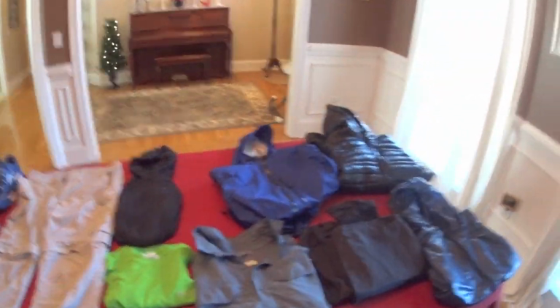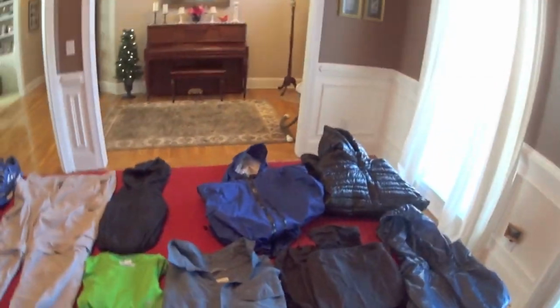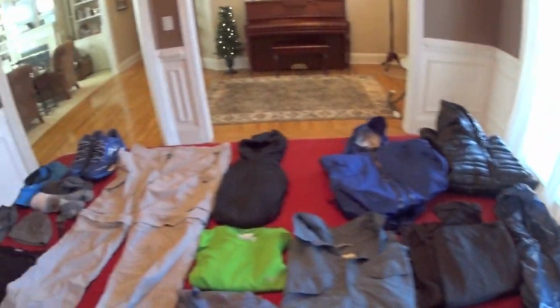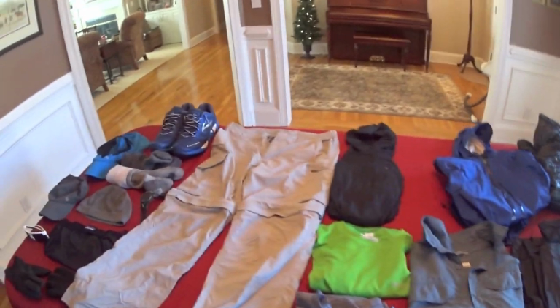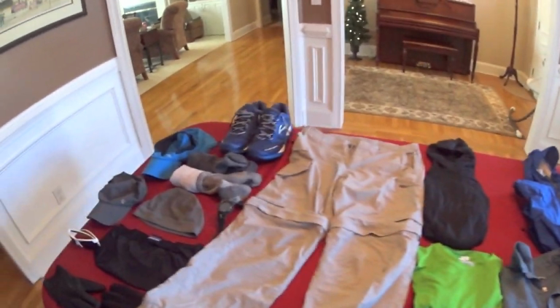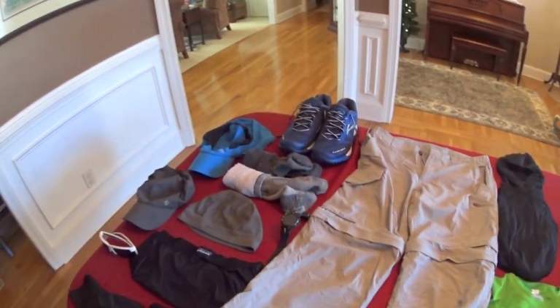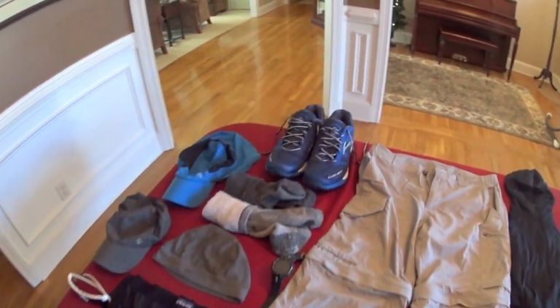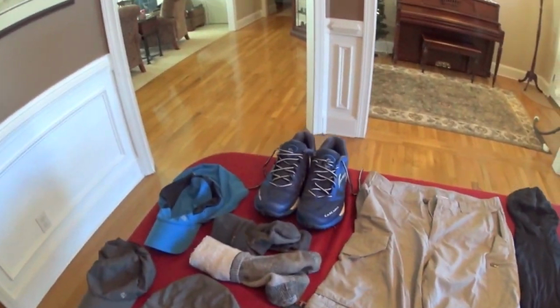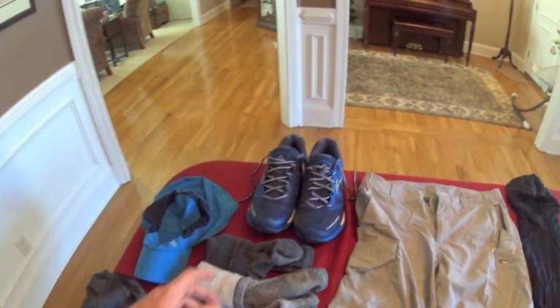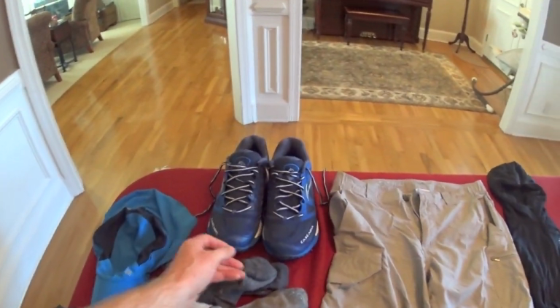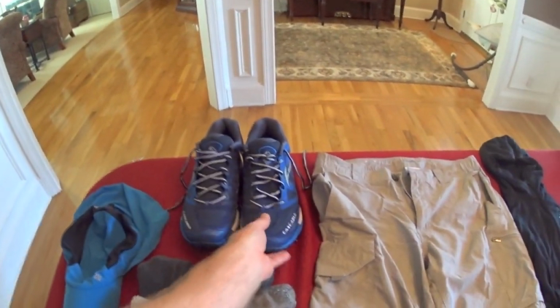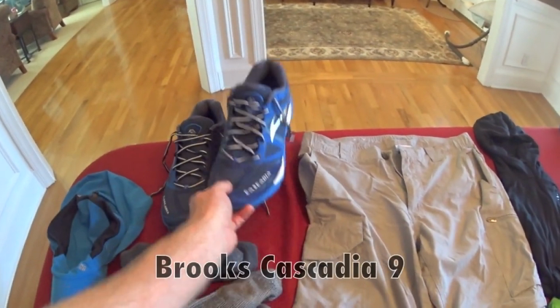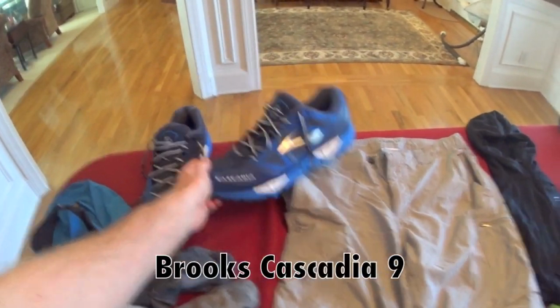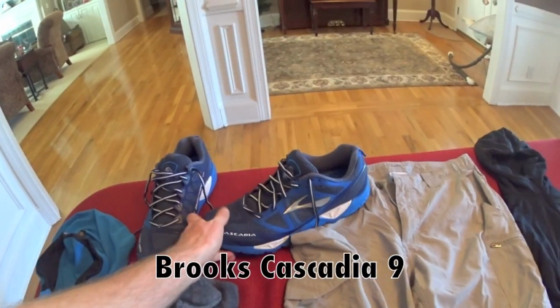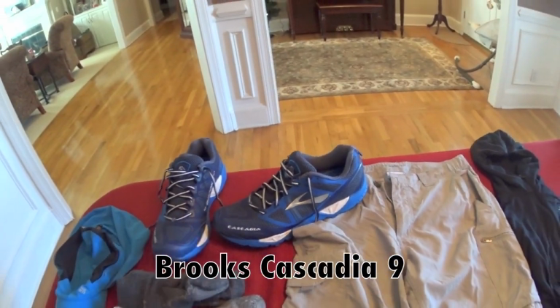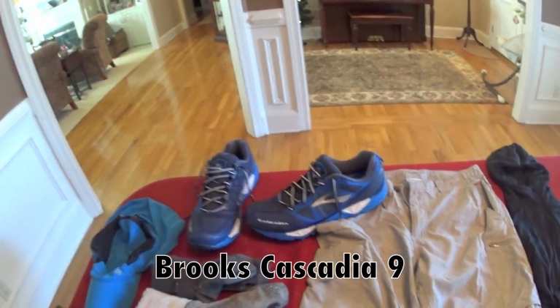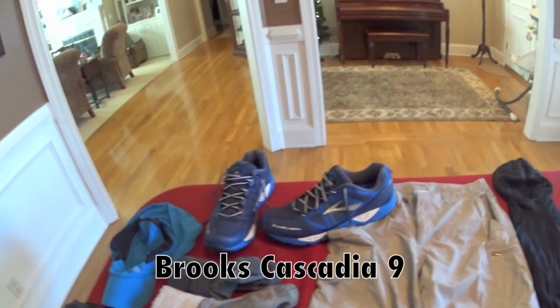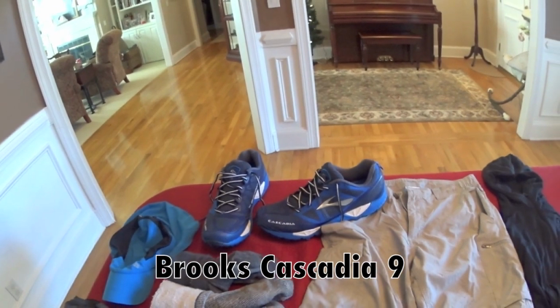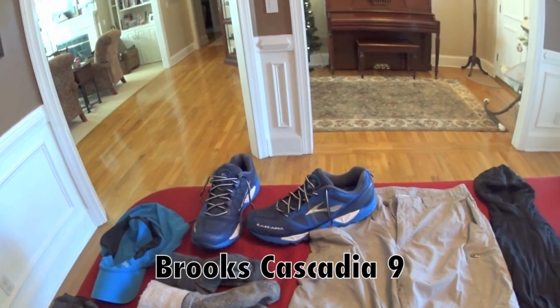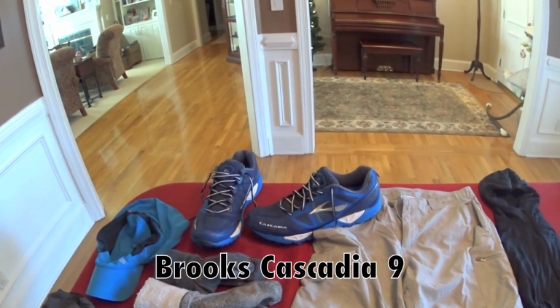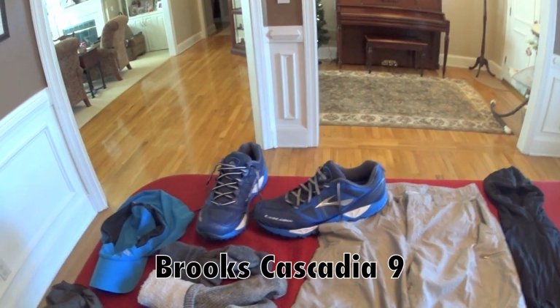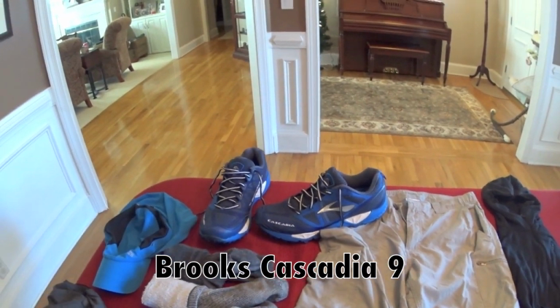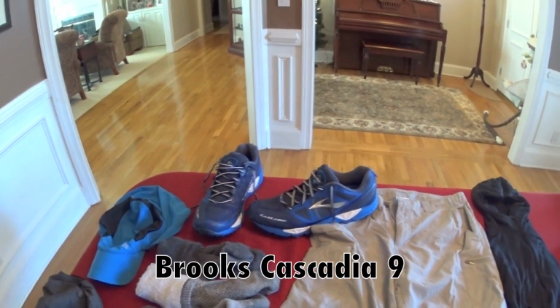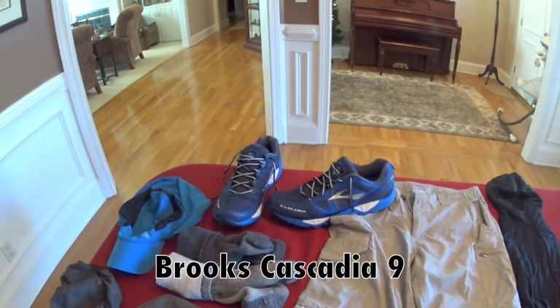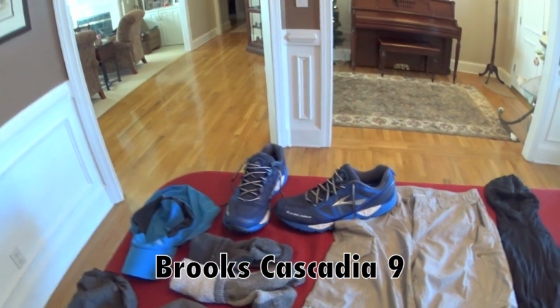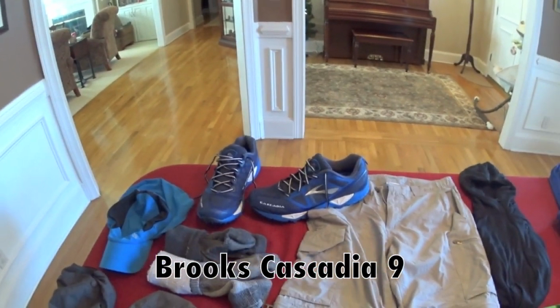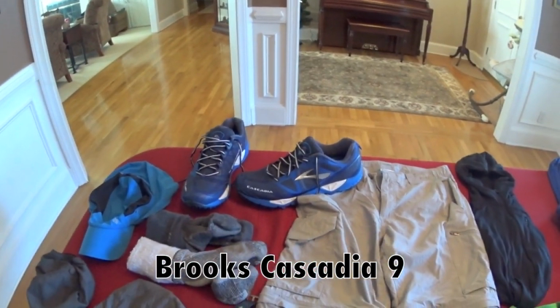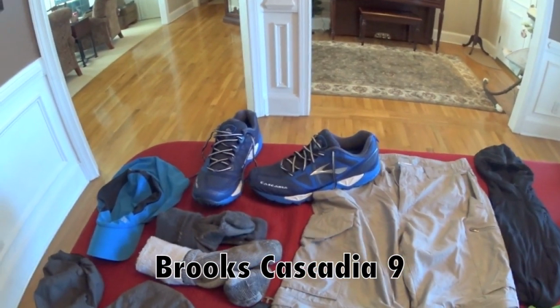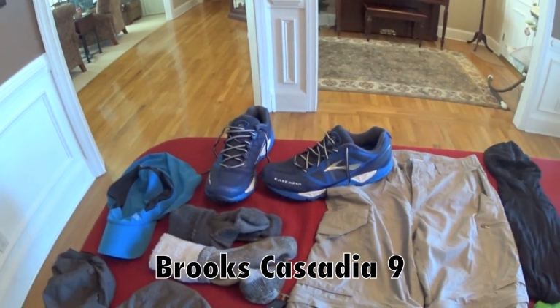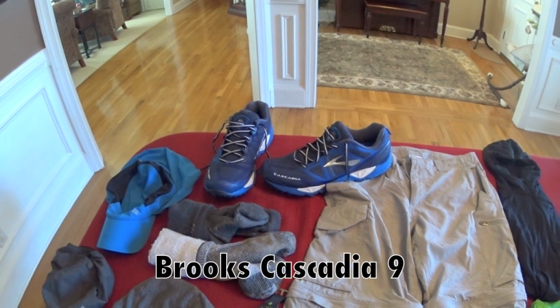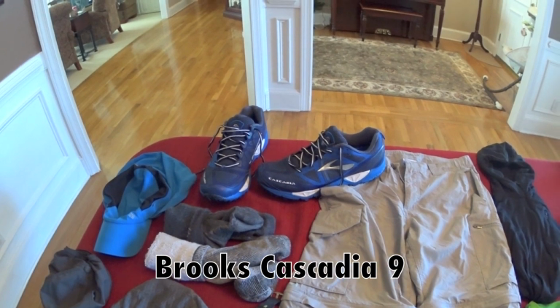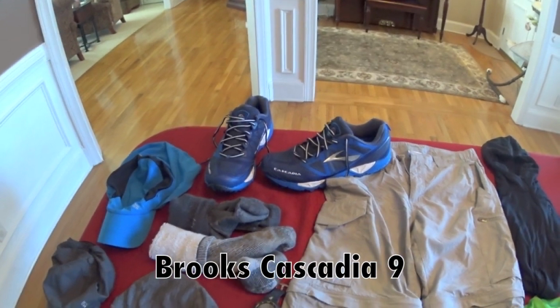So everything is laid out here. I'm going to start over here on the left. These are the shoes I'm going to be wearing — these are the Brooks Cascadia 9s. I used these shoes exclusively on the AT, went through four pairs and loved them, had one blister.